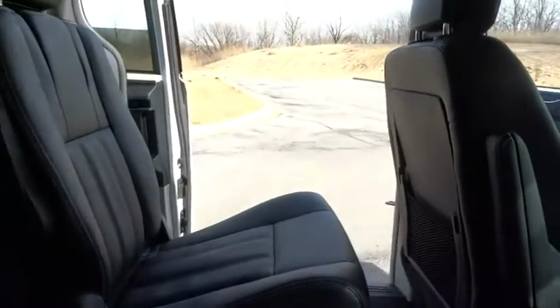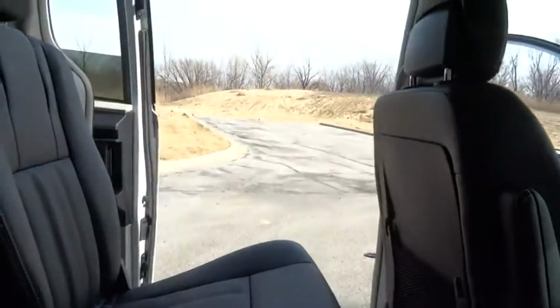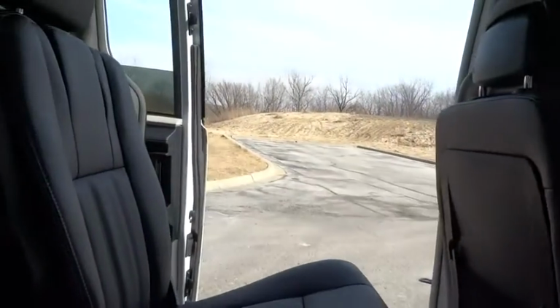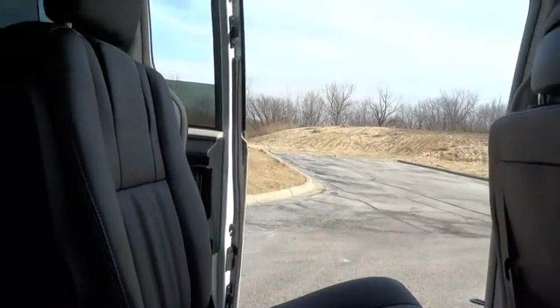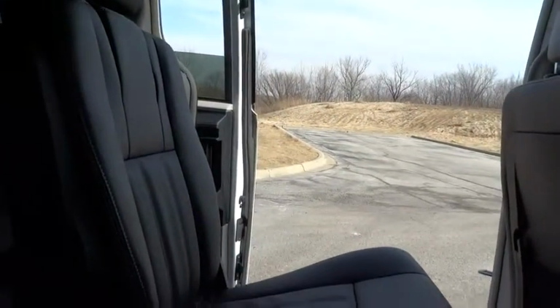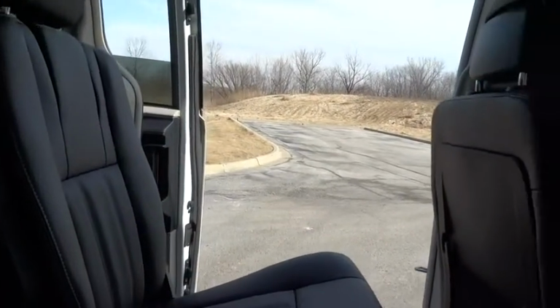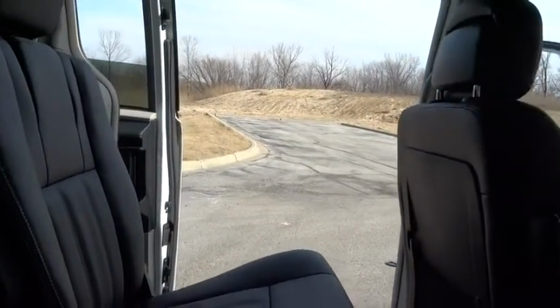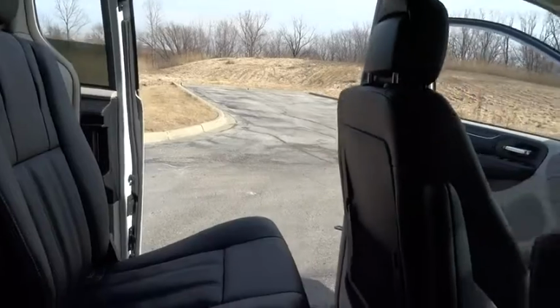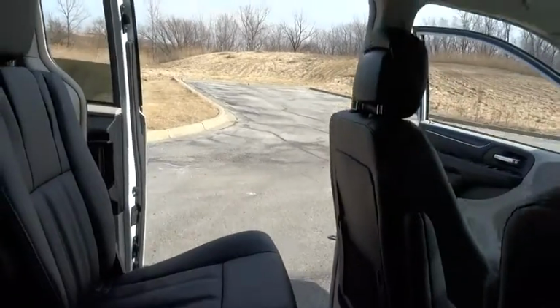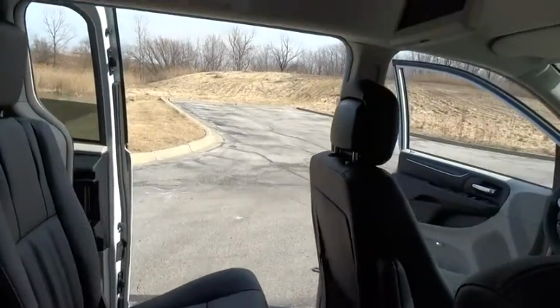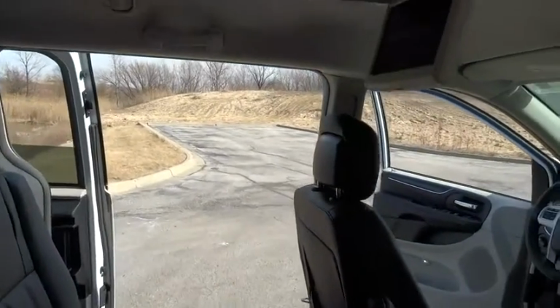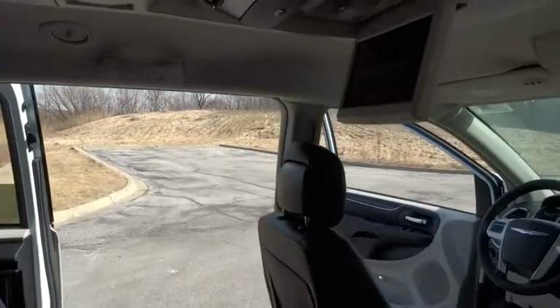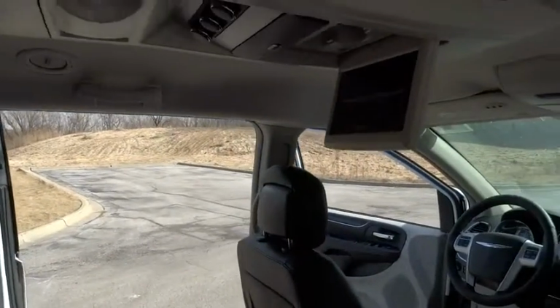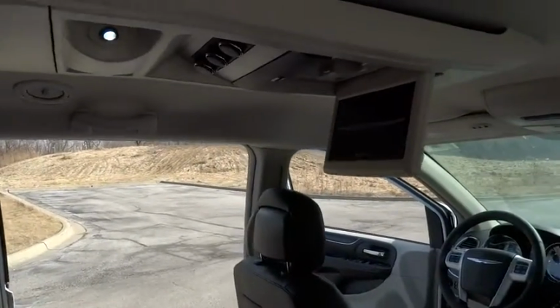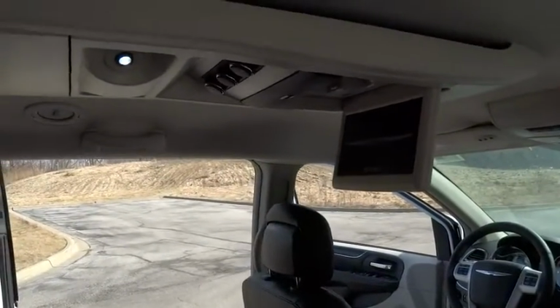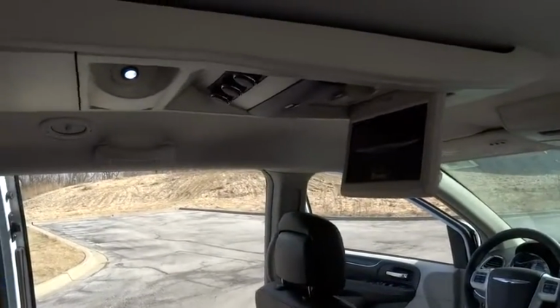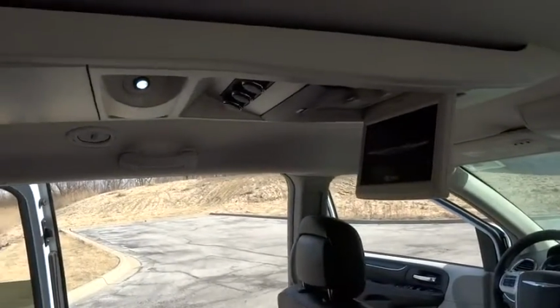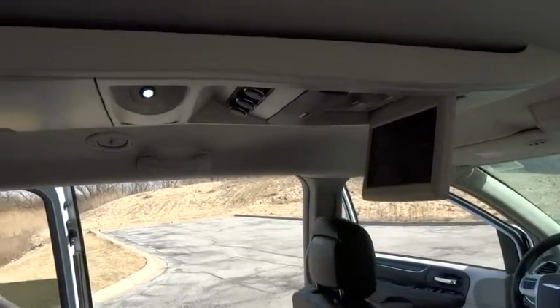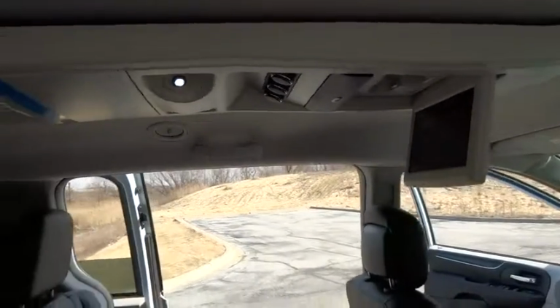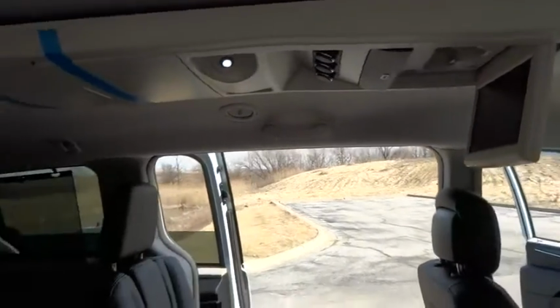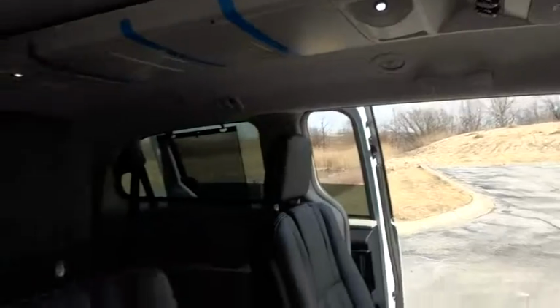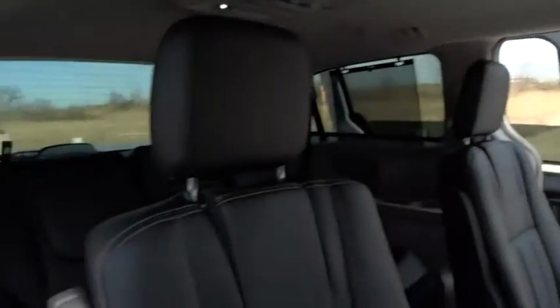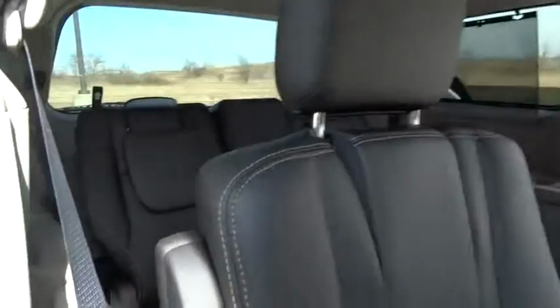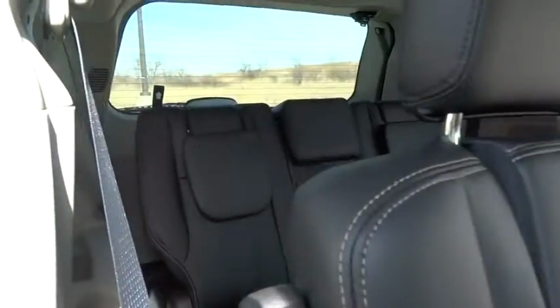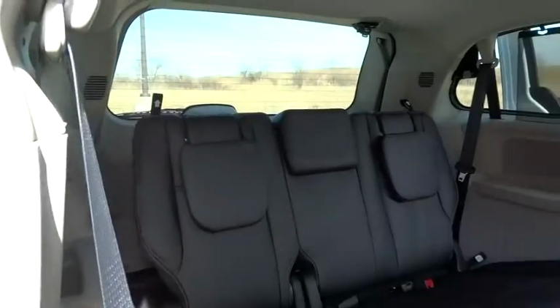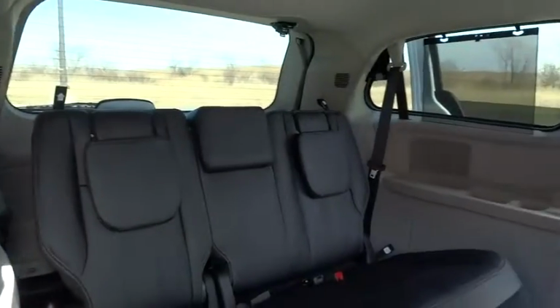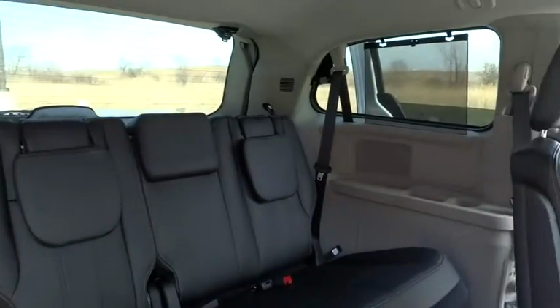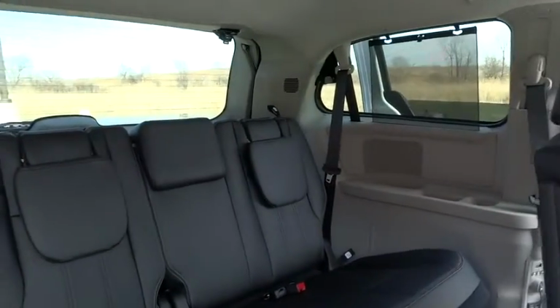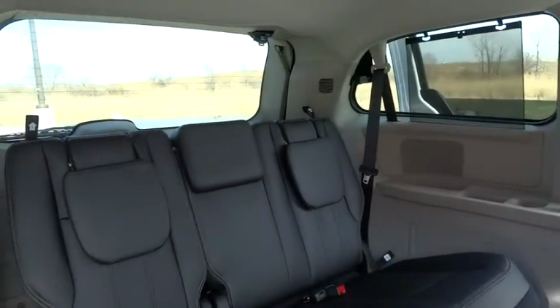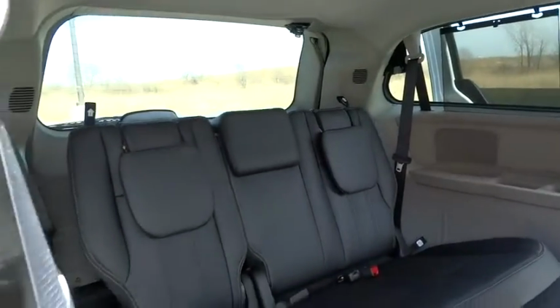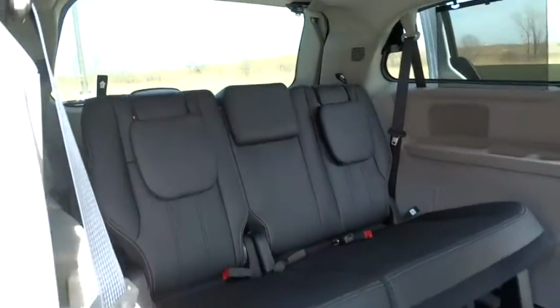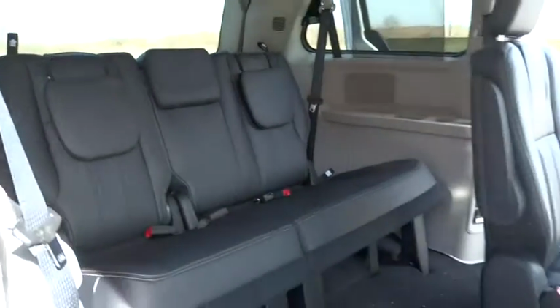Here are some of this vehicle's great options: traction control, remote engine start, dual airbags, air conditioning, front power steering, keyless start, hard disk drive media storage, four-wheel disc brakes.